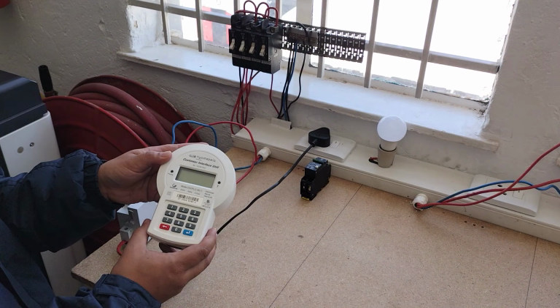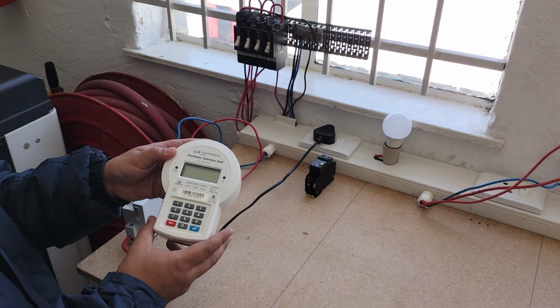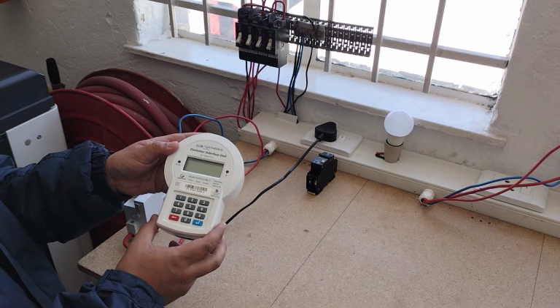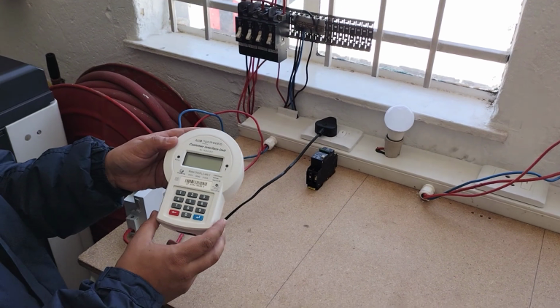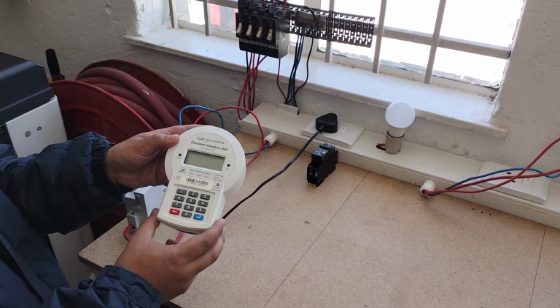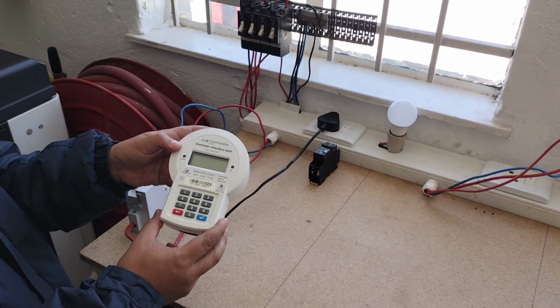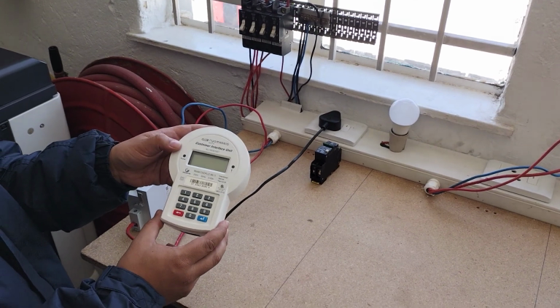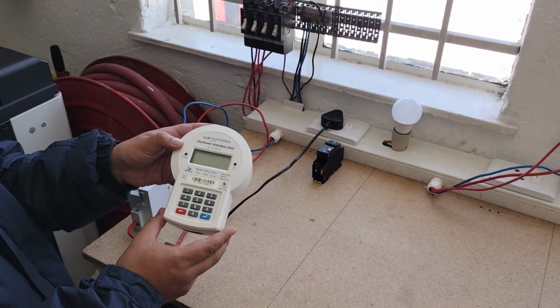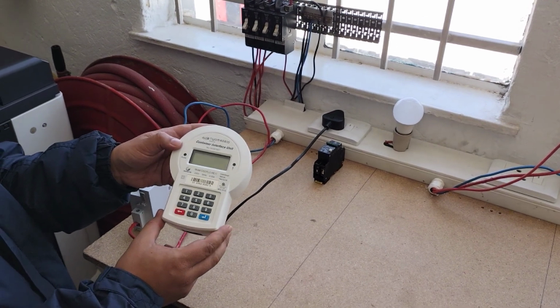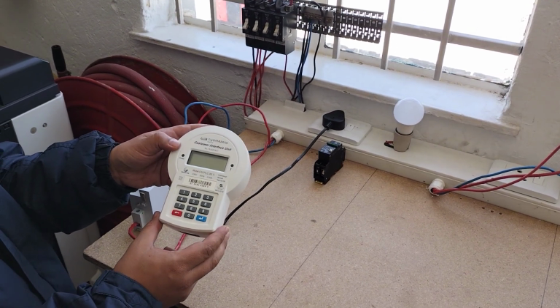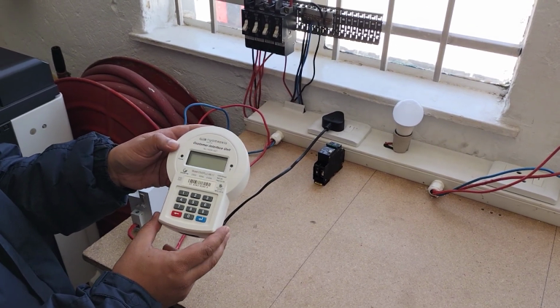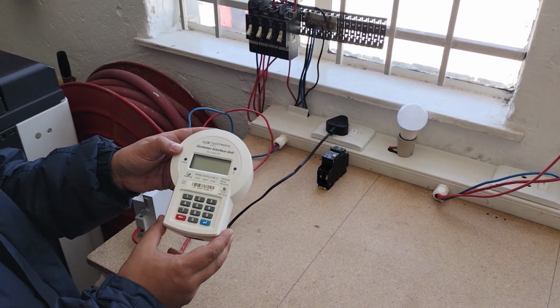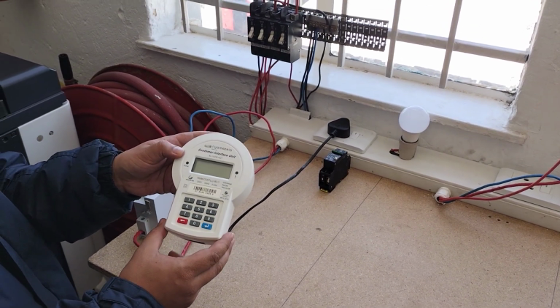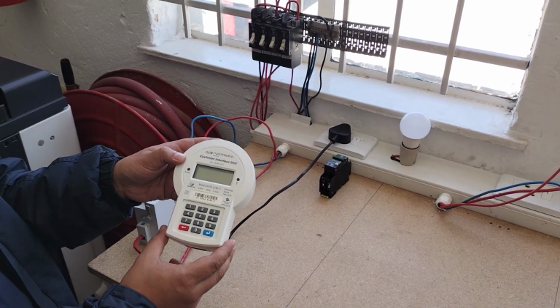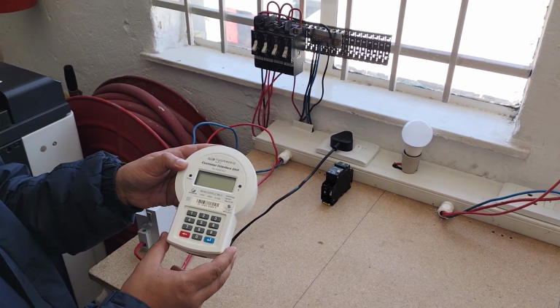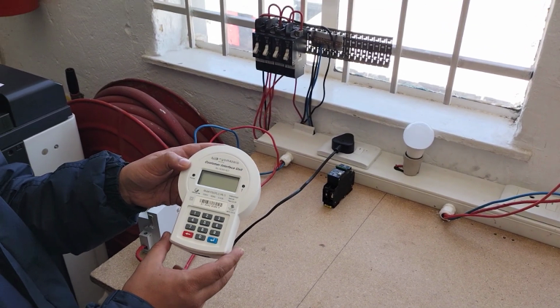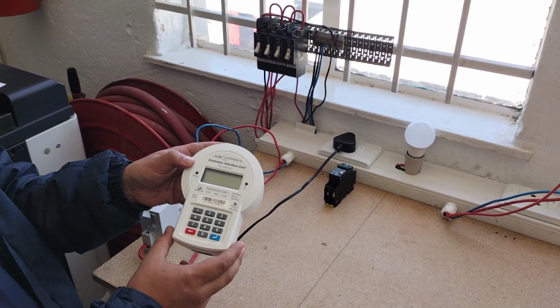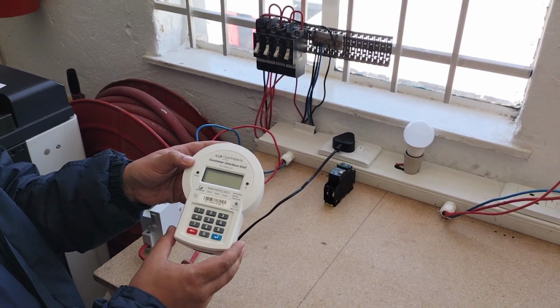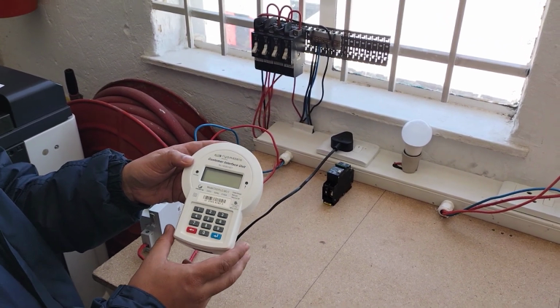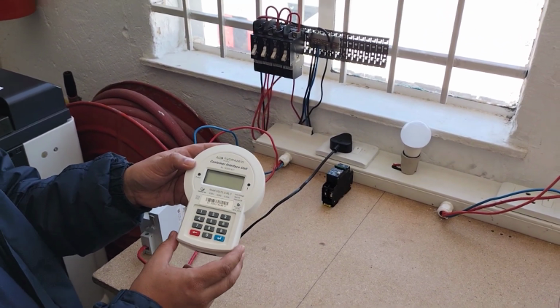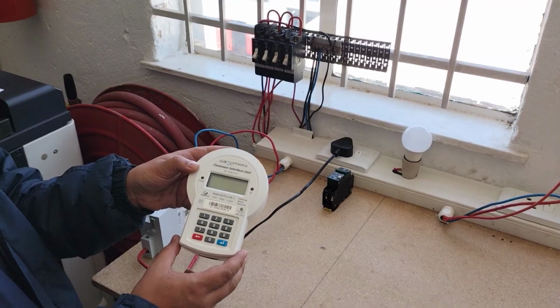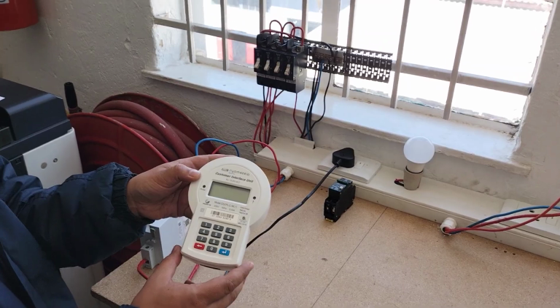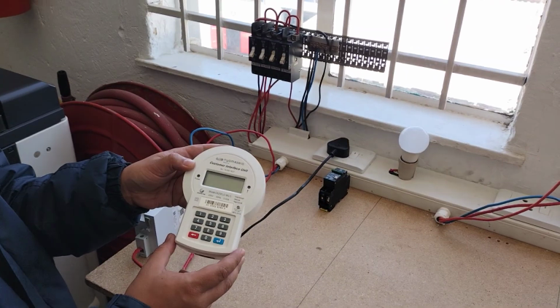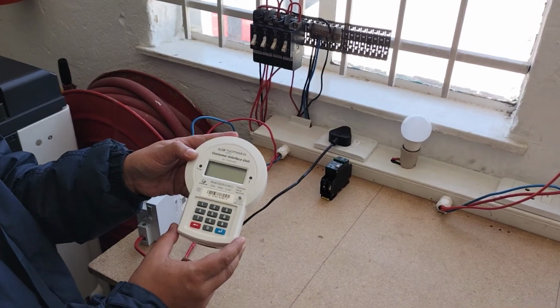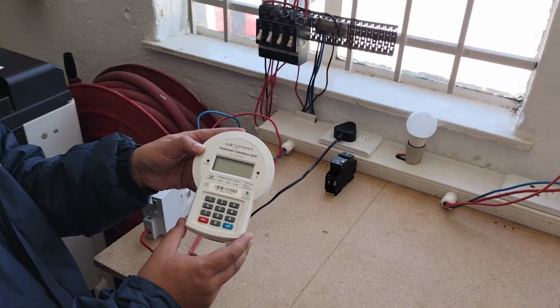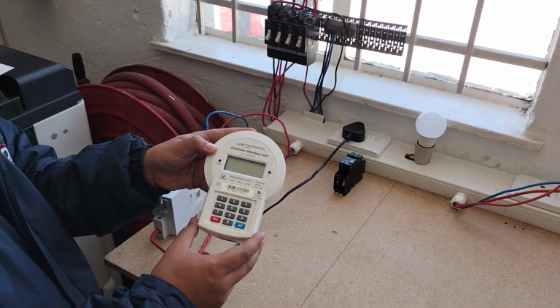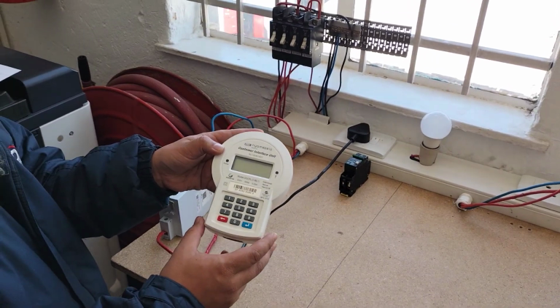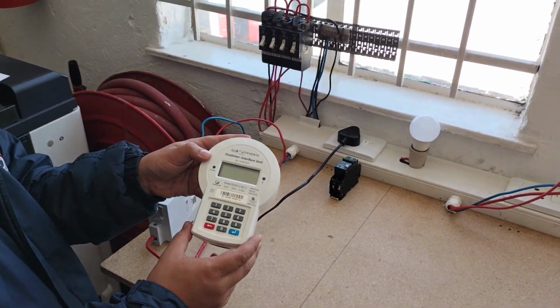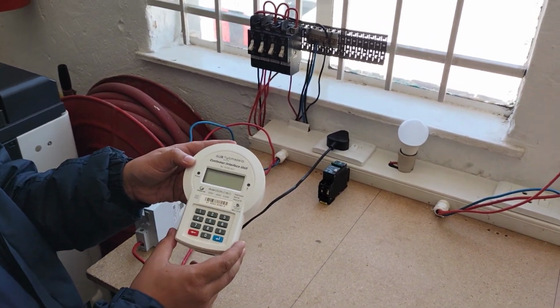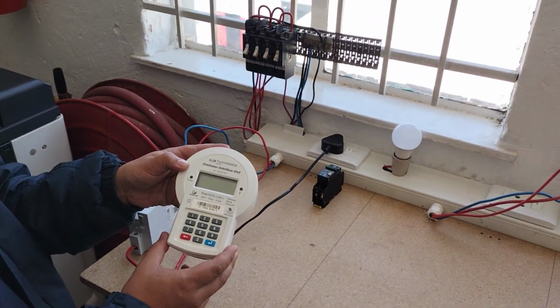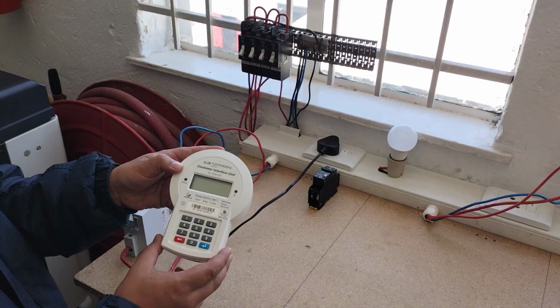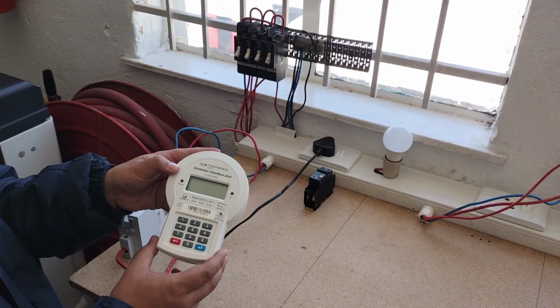G'day, I'm from KKPrepay. Today we'll be discussing the Namuzela or Inimiter keypad and some troubleshooting.